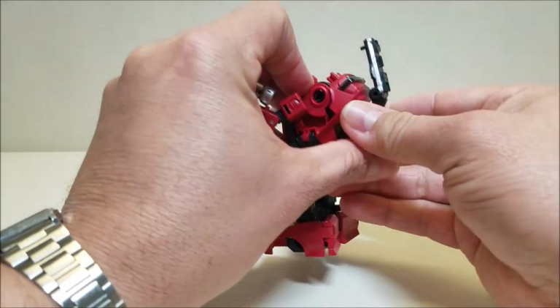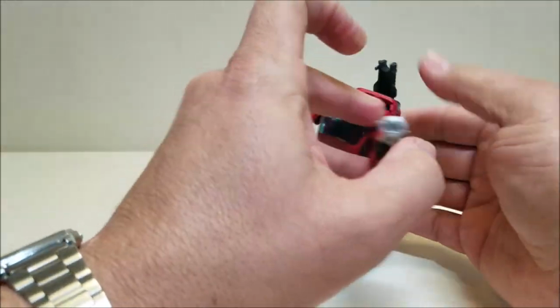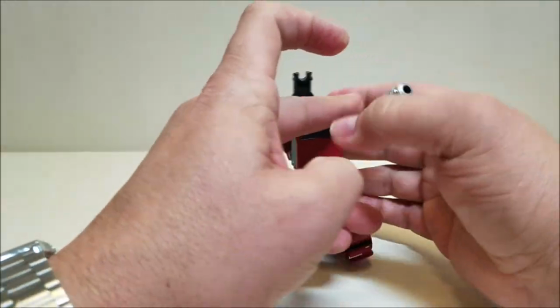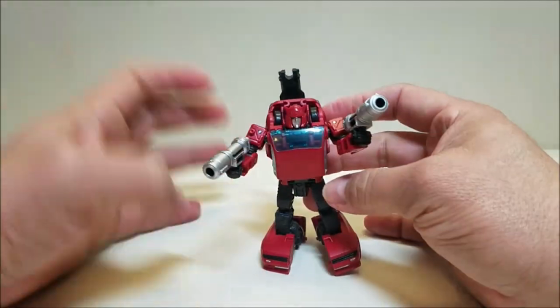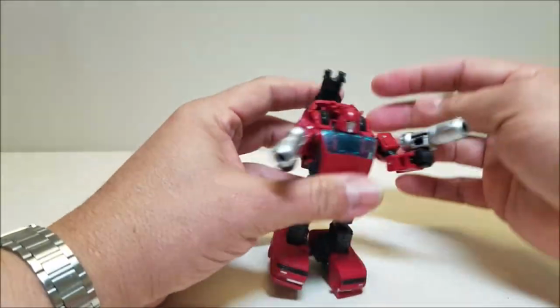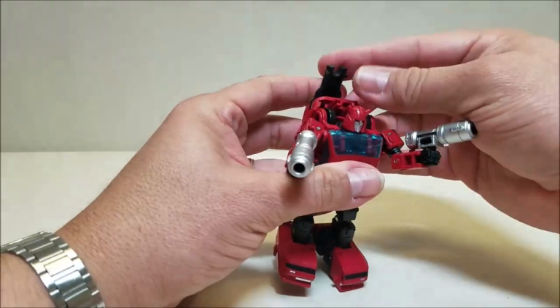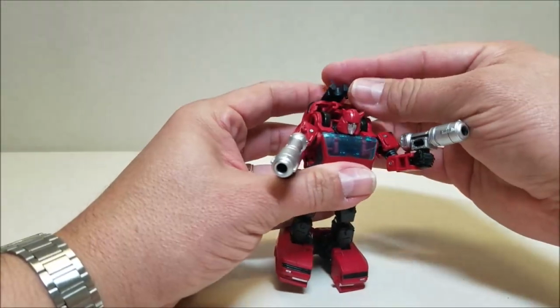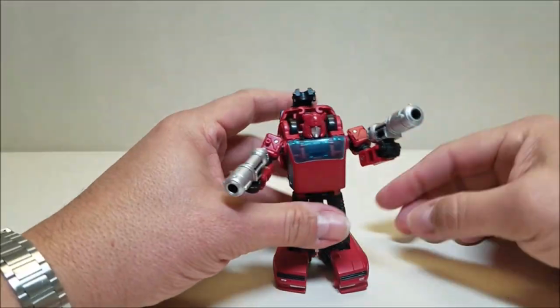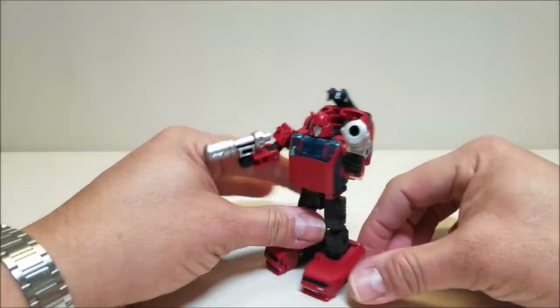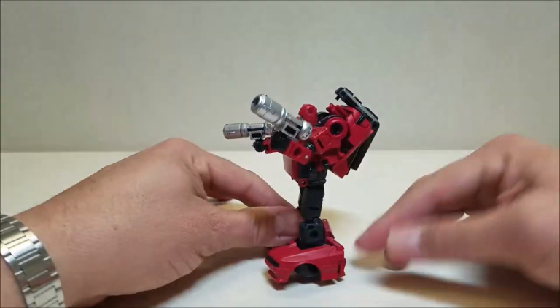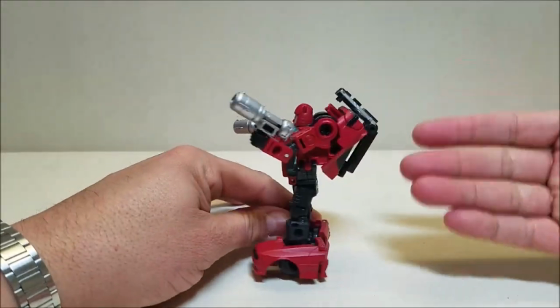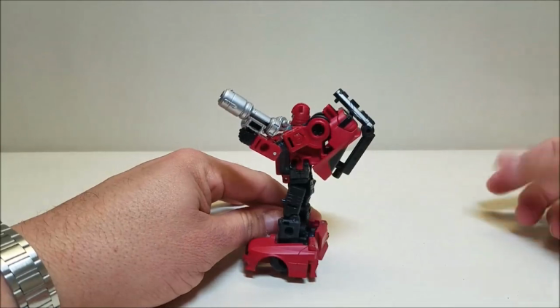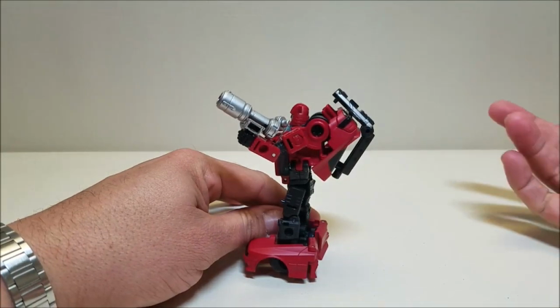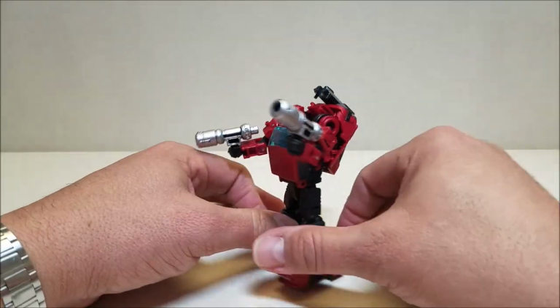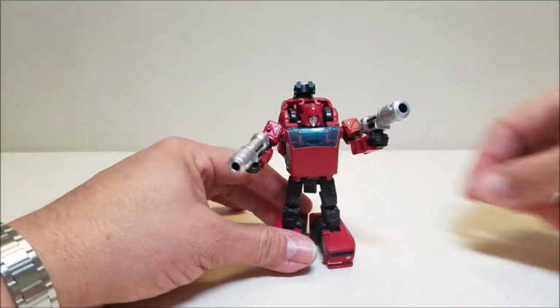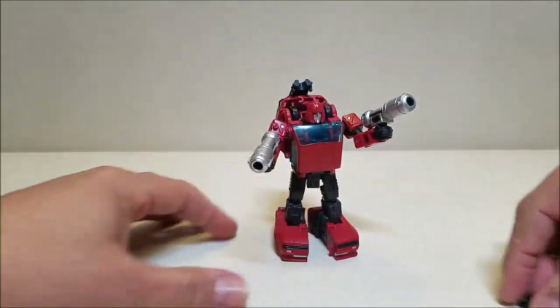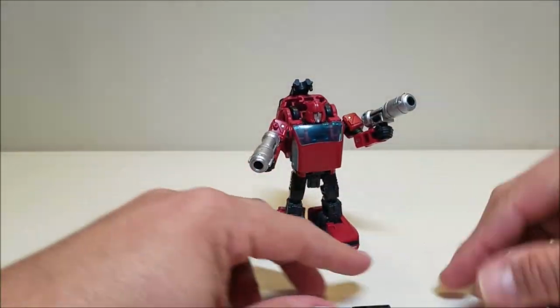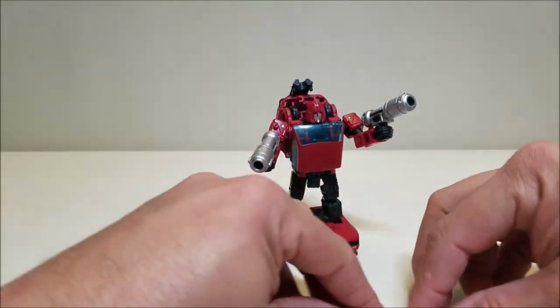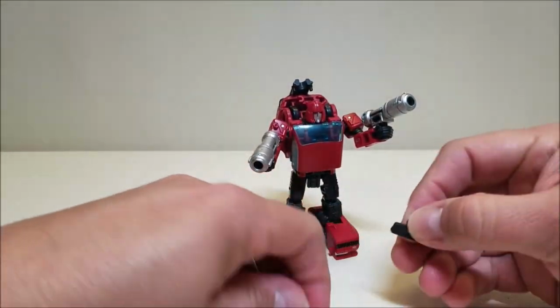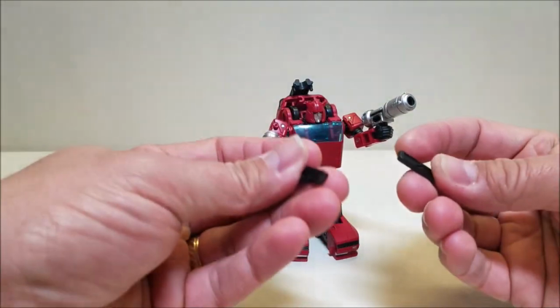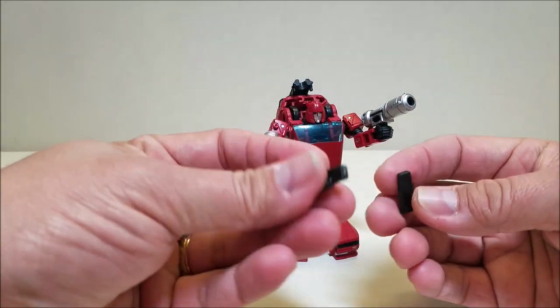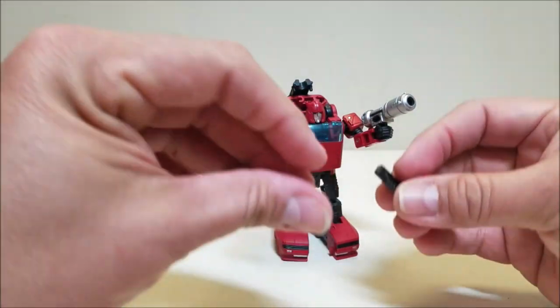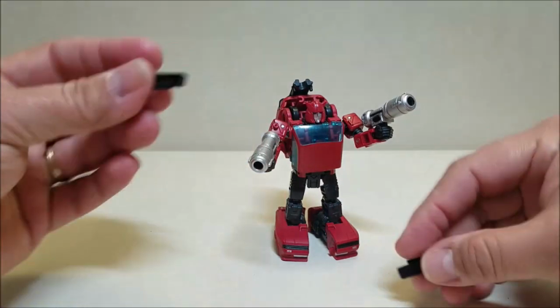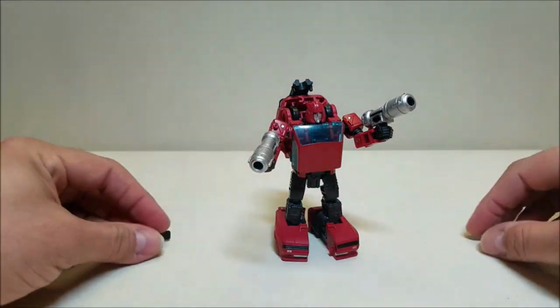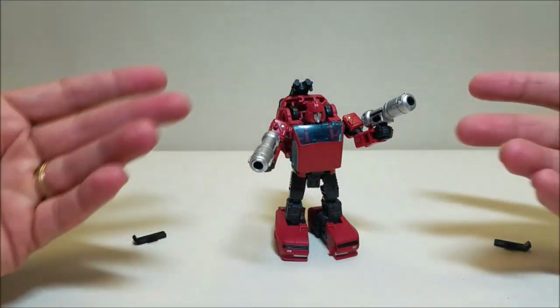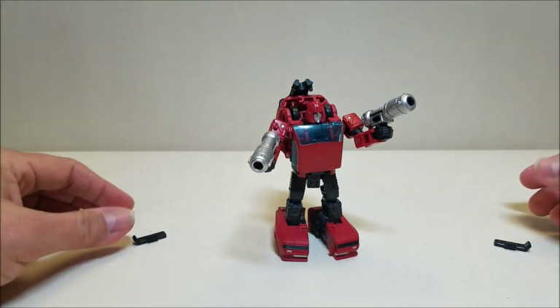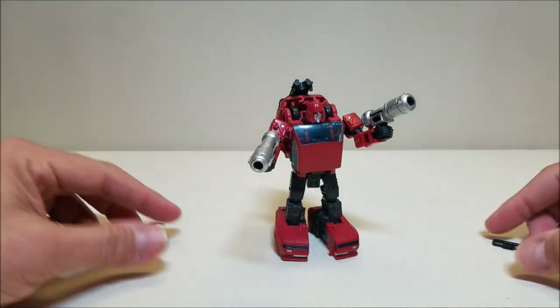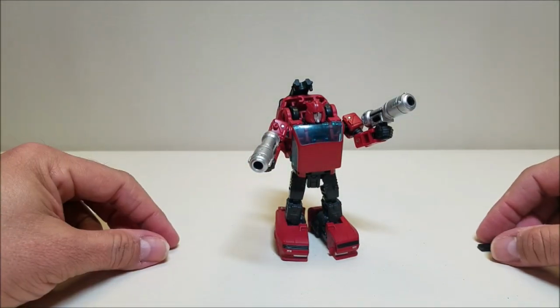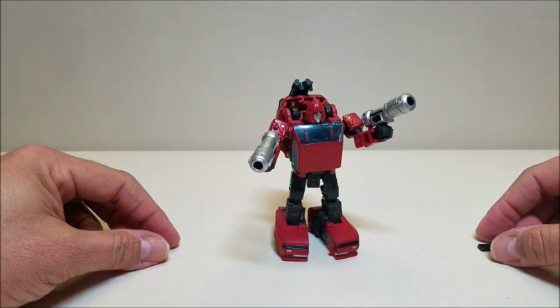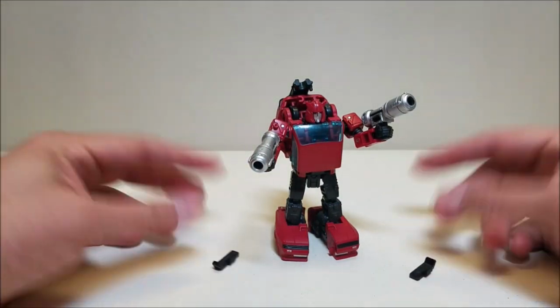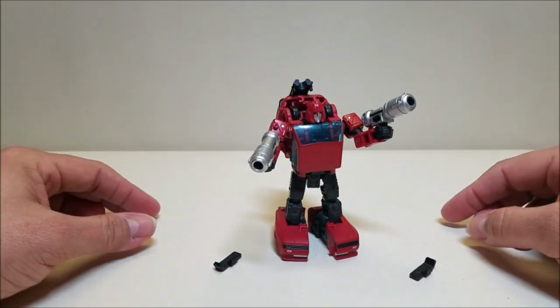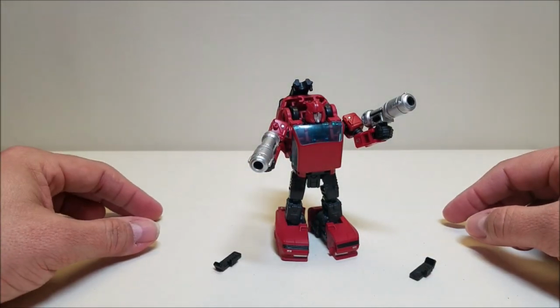I saw somebody kind of peg it in back here like this, just having this thing sitting up here — I guess it's just a way to put that away. But that really leaves you with nothing to do with these things. But there you go — that's a configuration you can do with this figure.